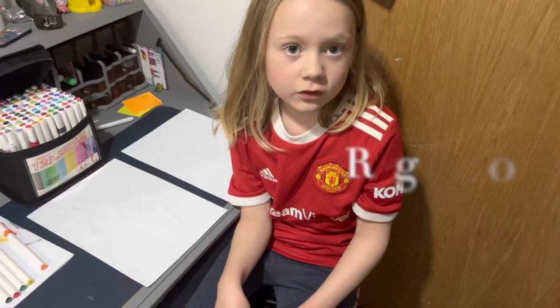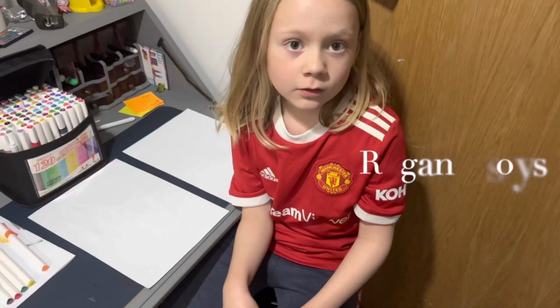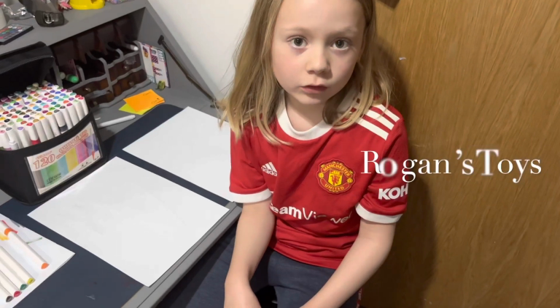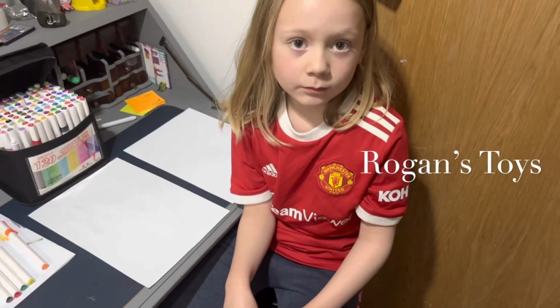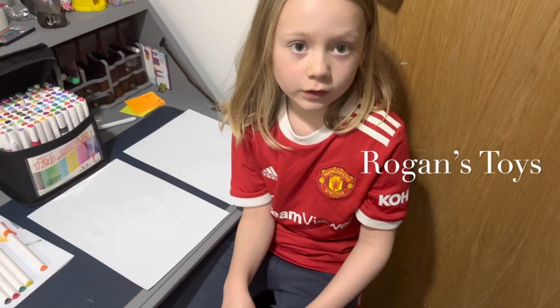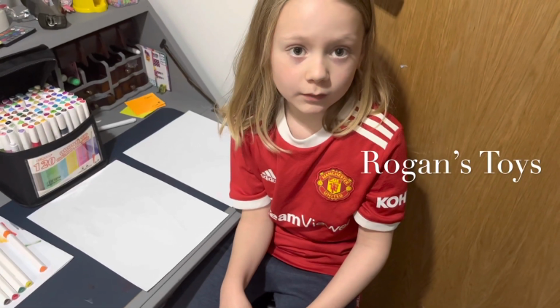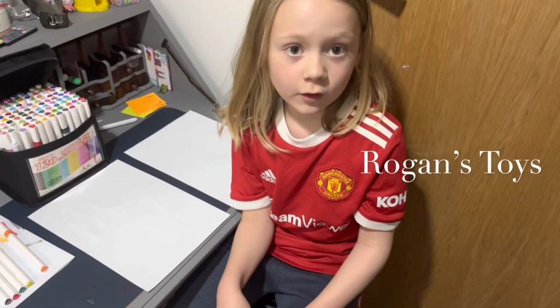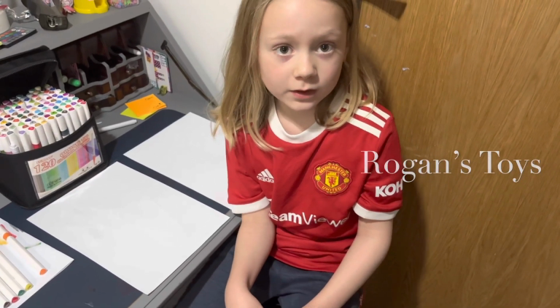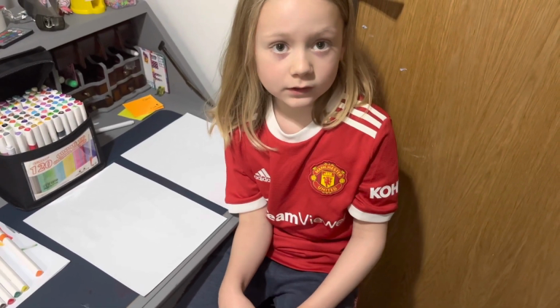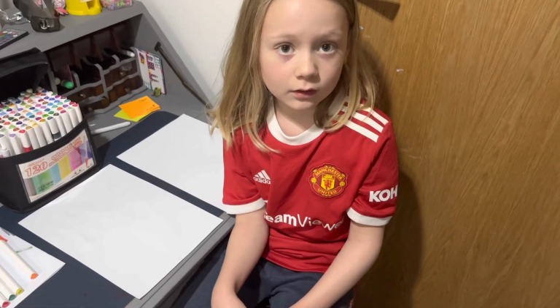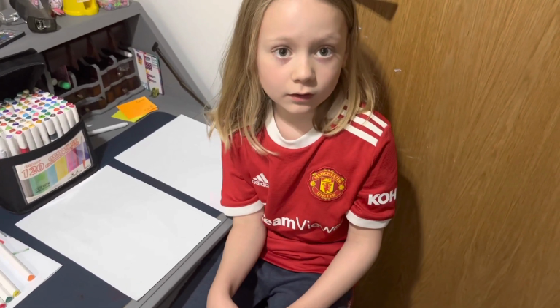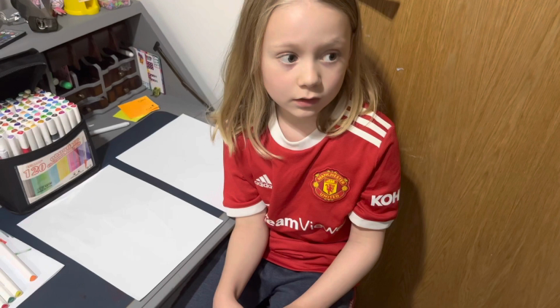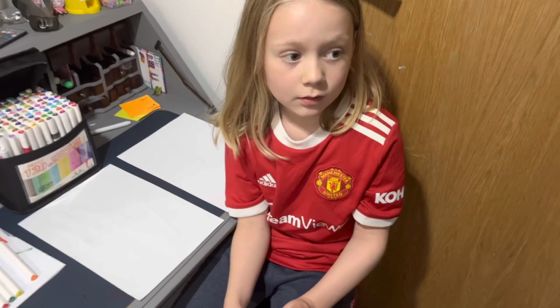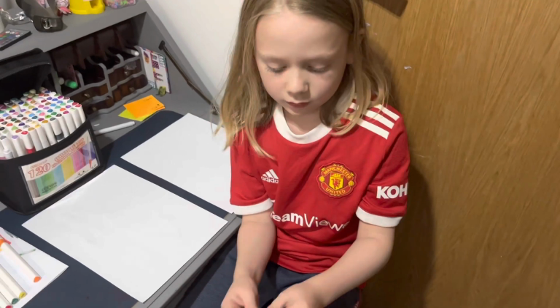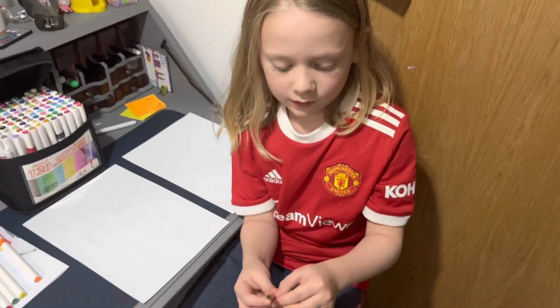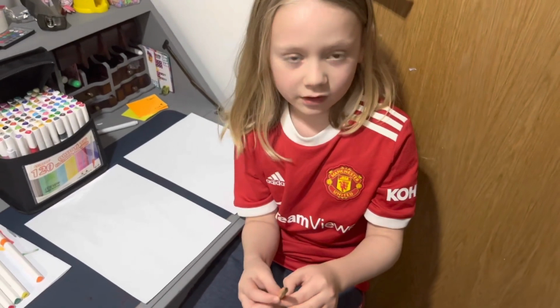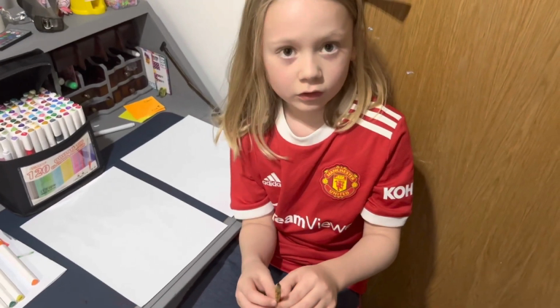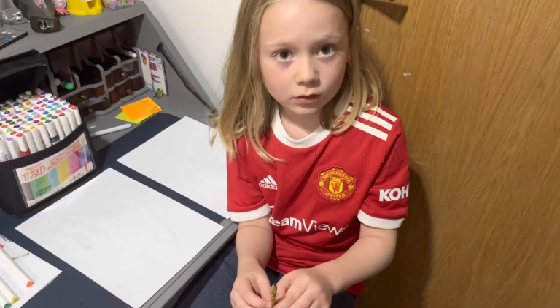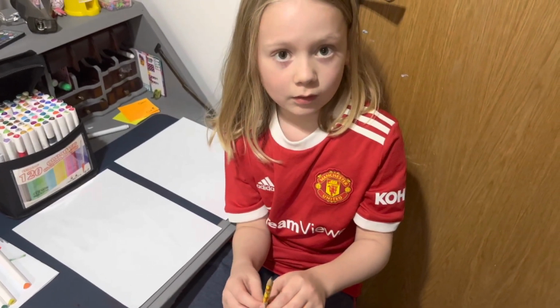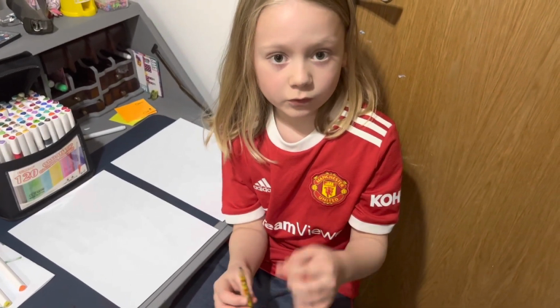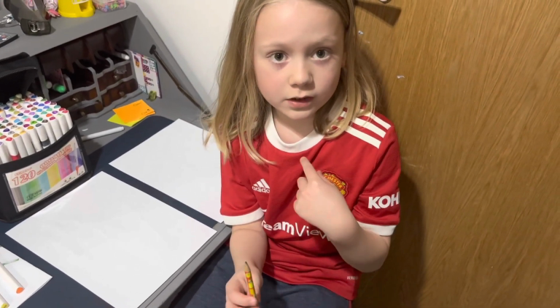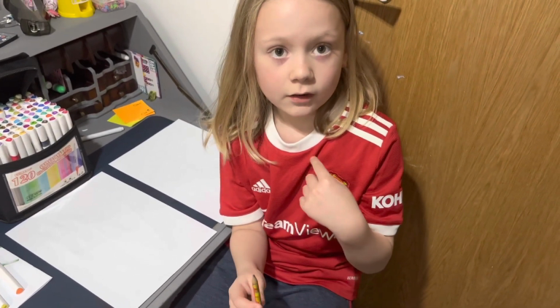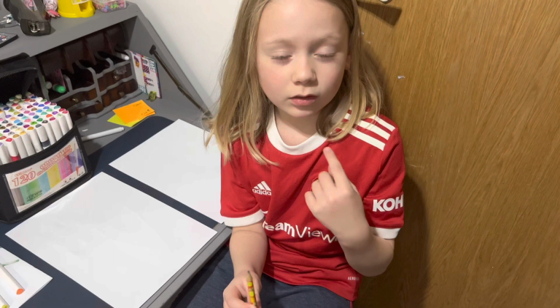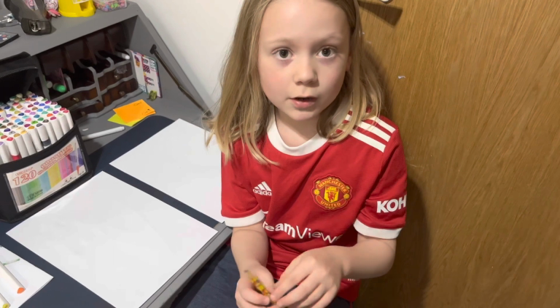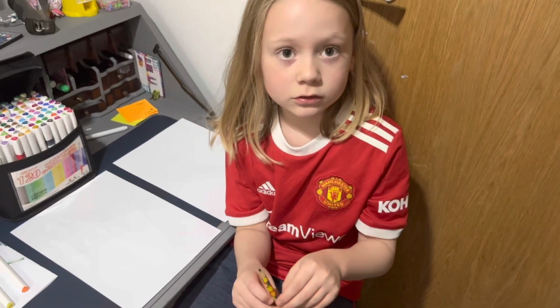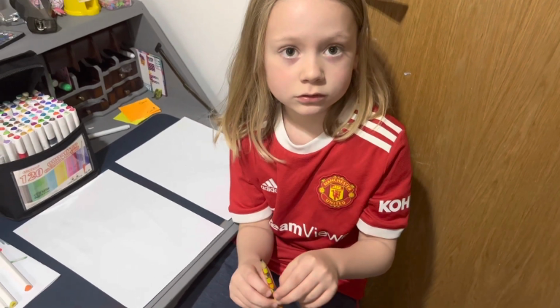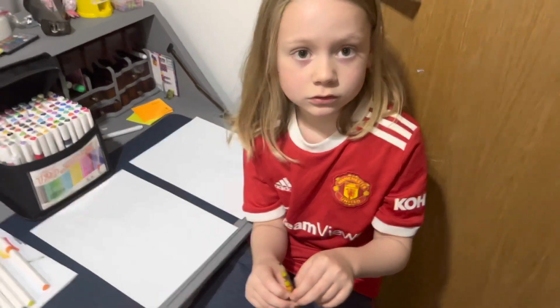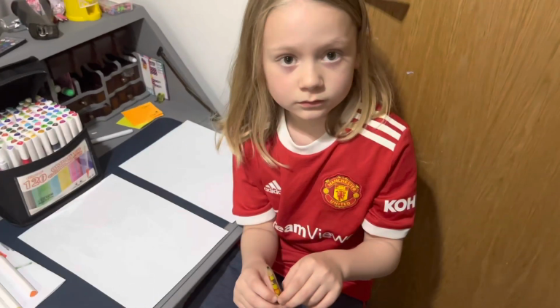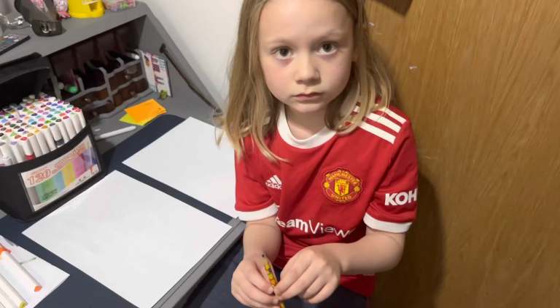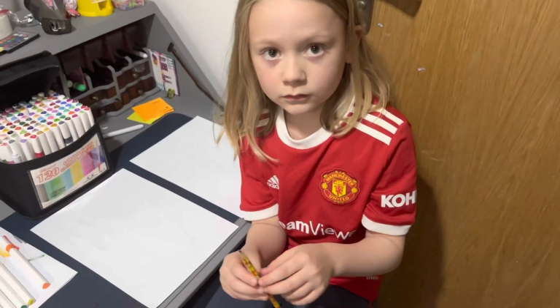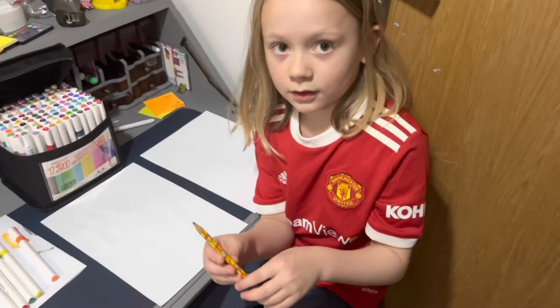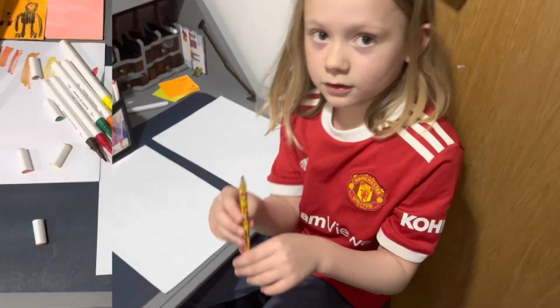Today, I'm drawing some art of a pizza with her arms and legs and her face. We're going to have a challenge to see who's the best between me versus my mum. Ready, steady, go.